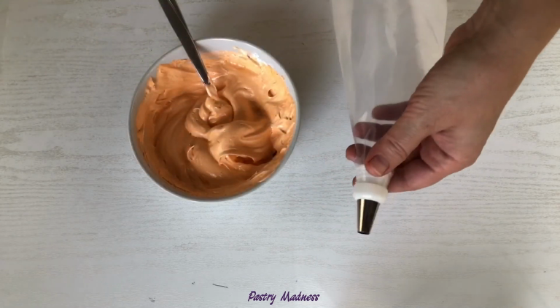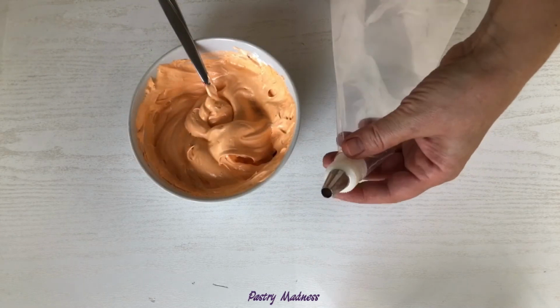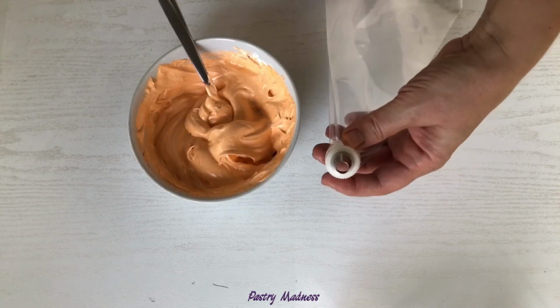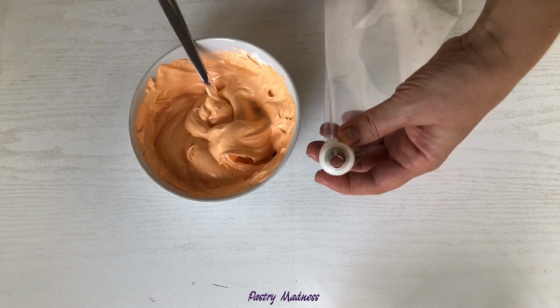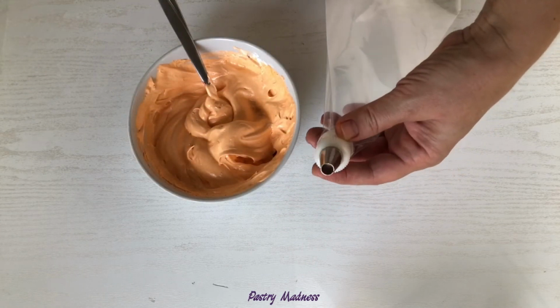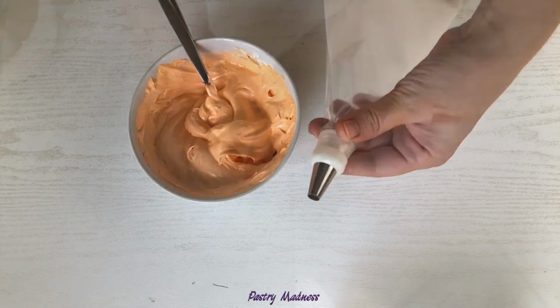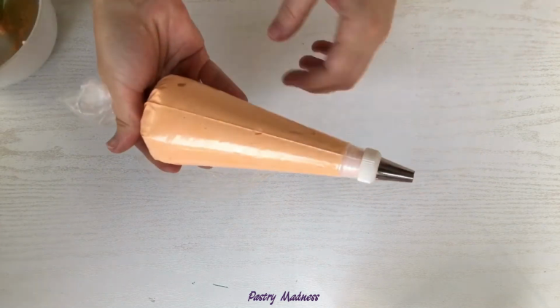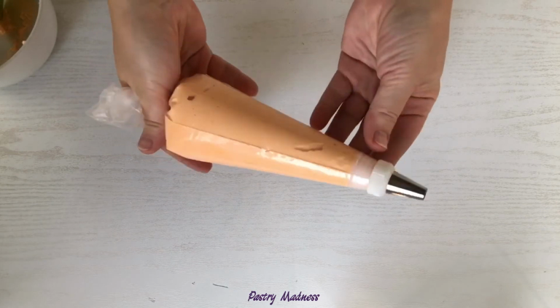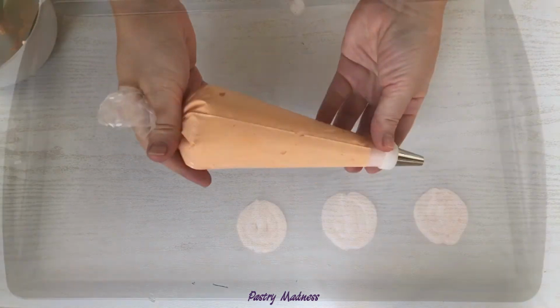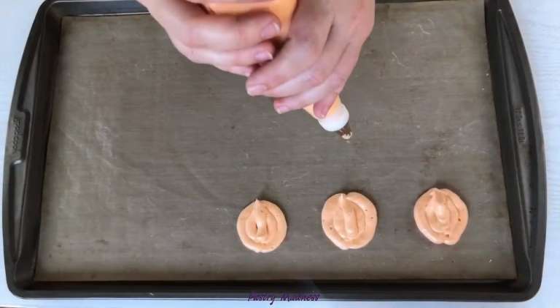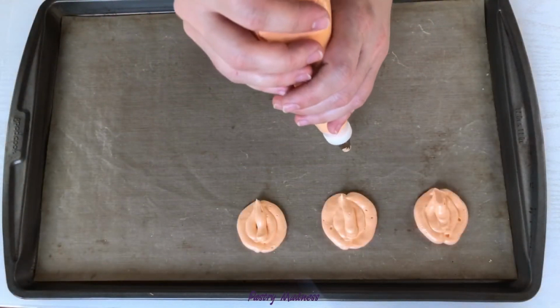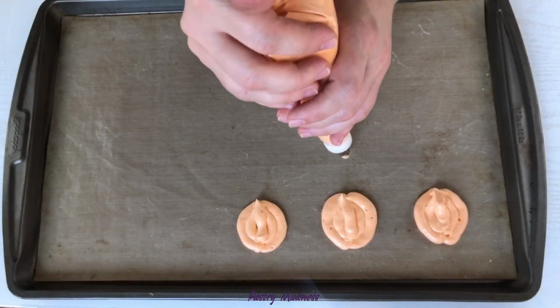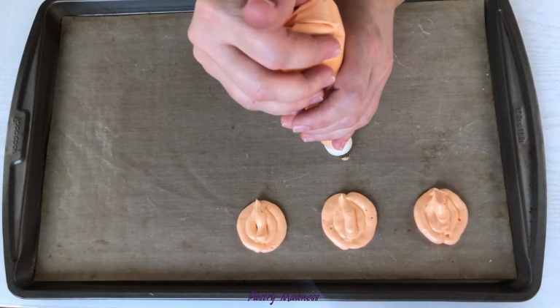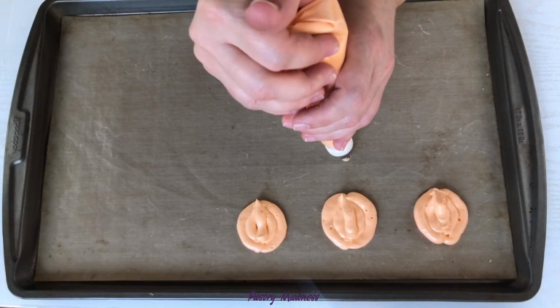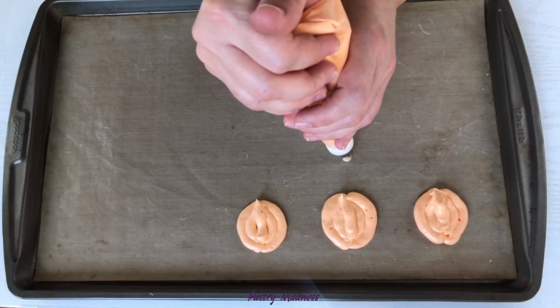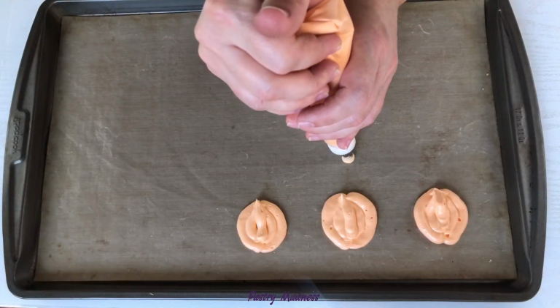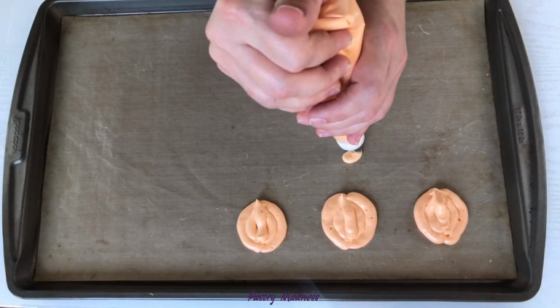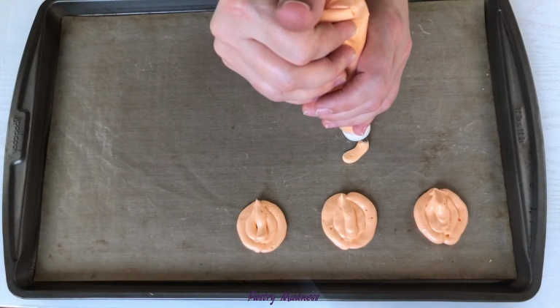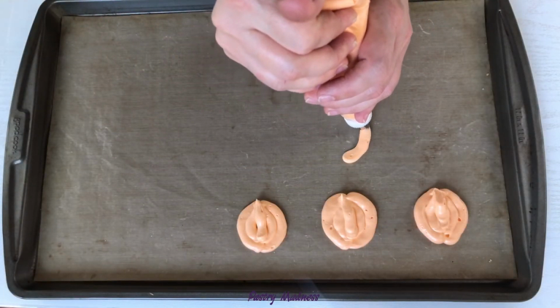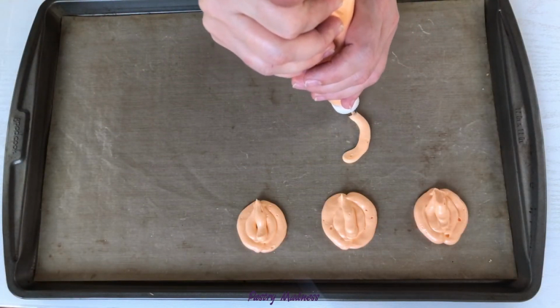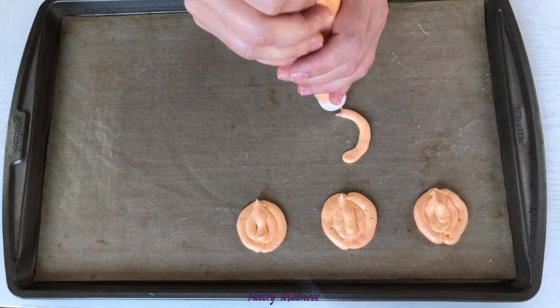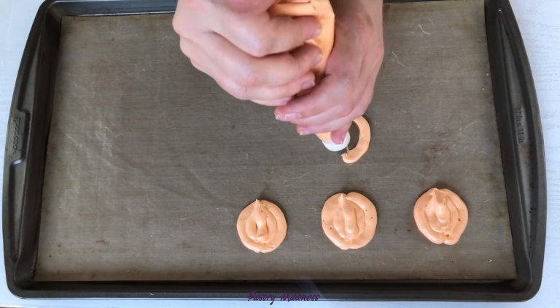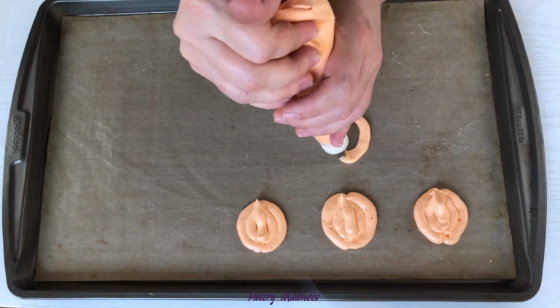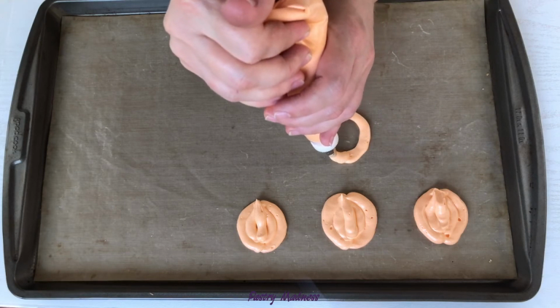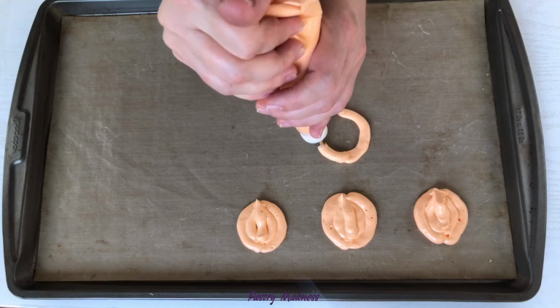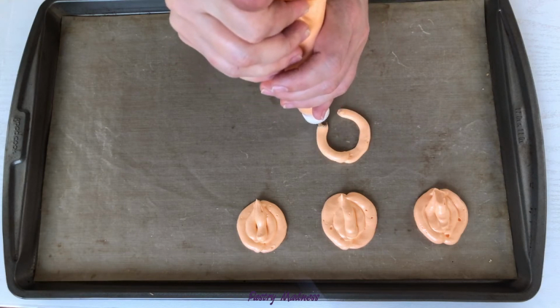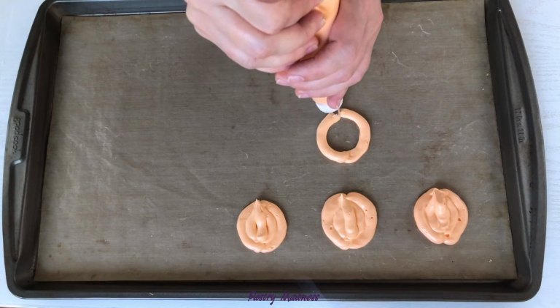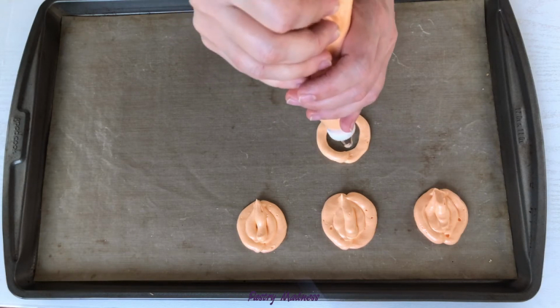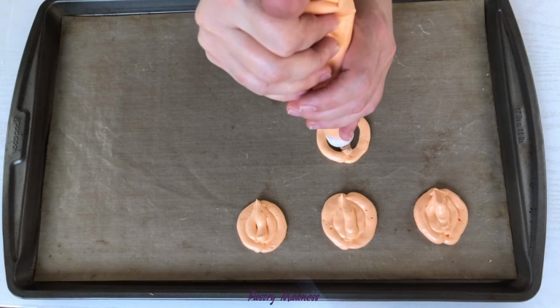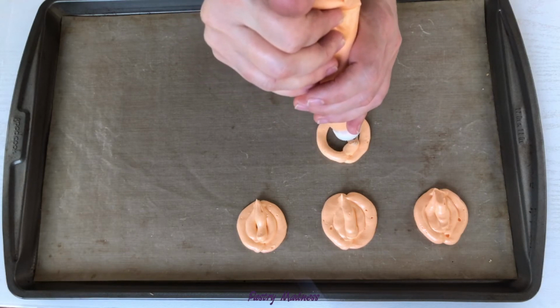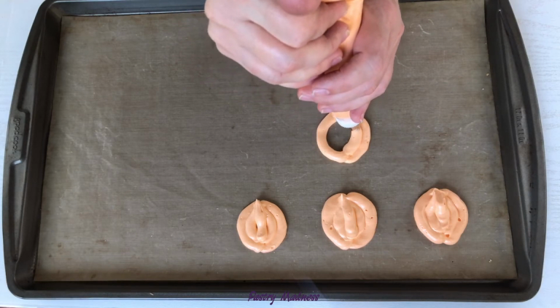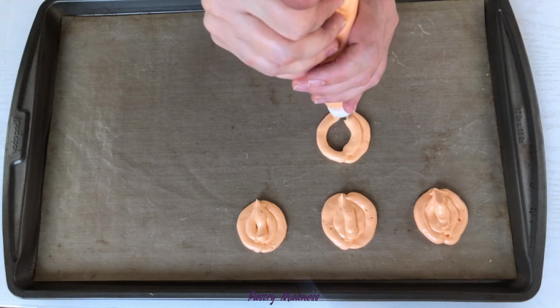Transfer the orange meringue to a piping bag fitted with plain piping tip number 12. Pipe four half circles facing one another with two lines on each circle, followed by one straight line down the center.